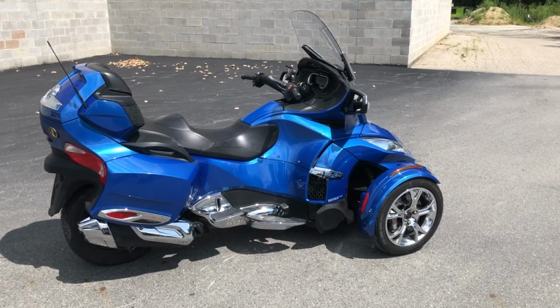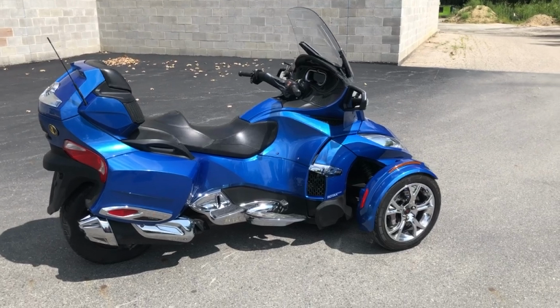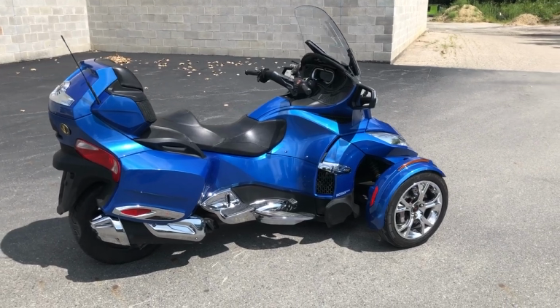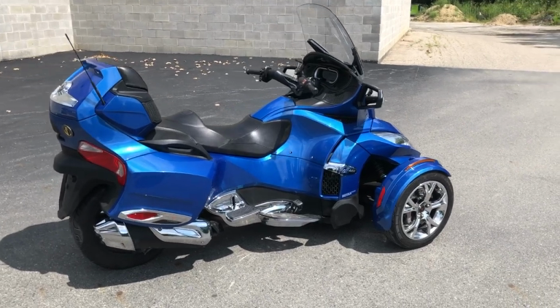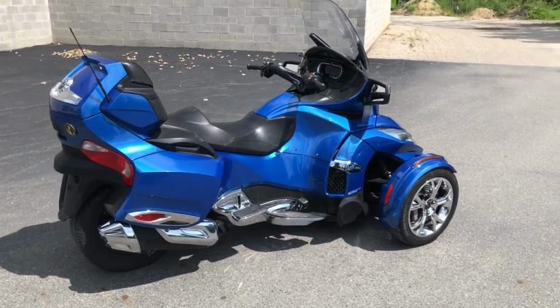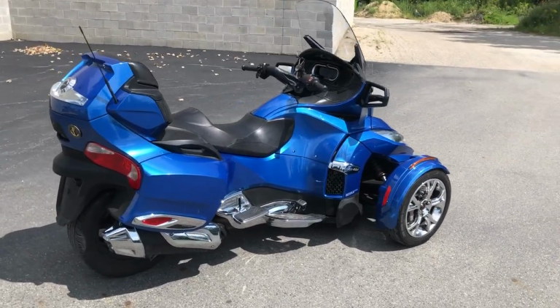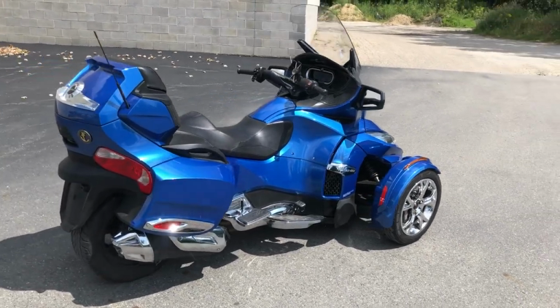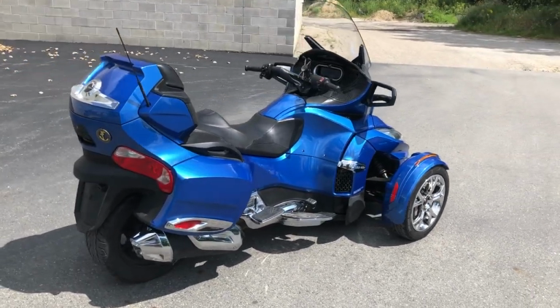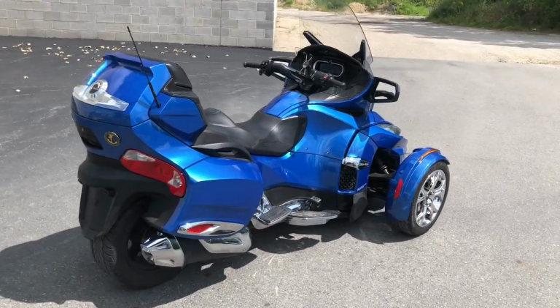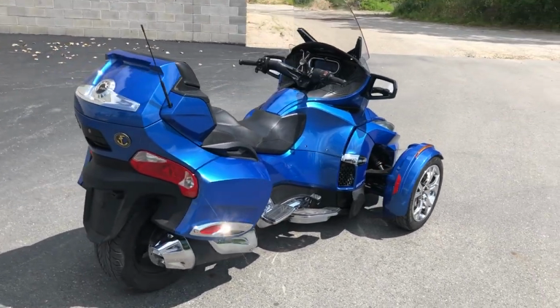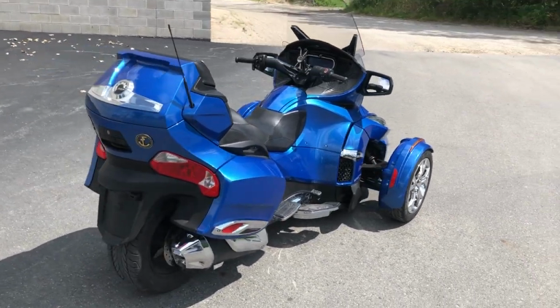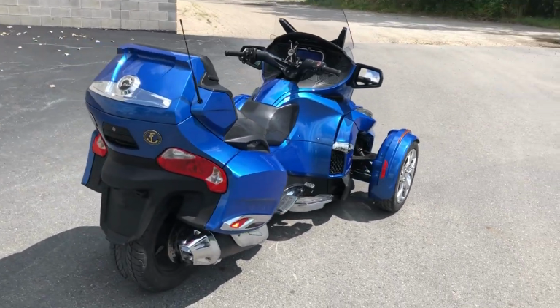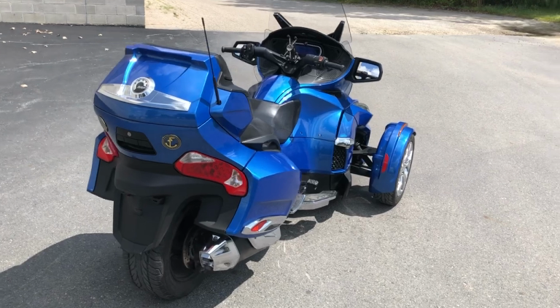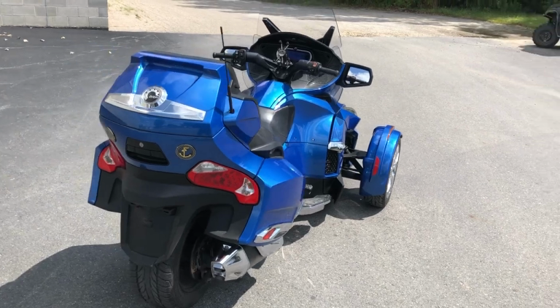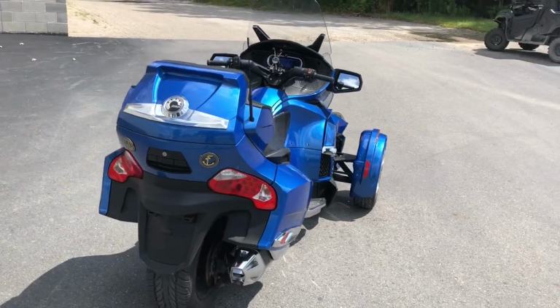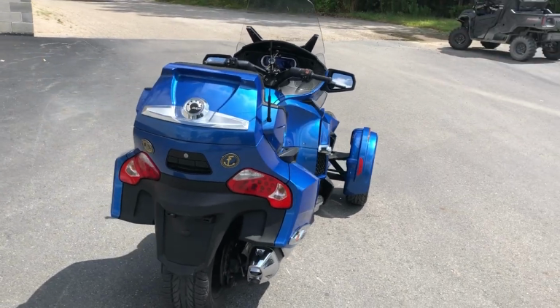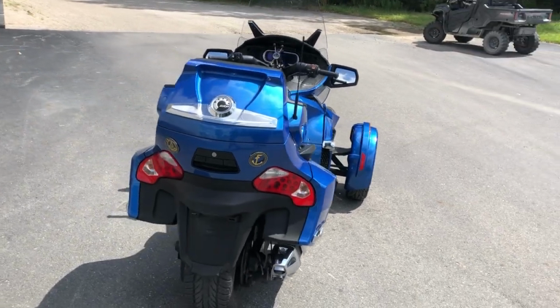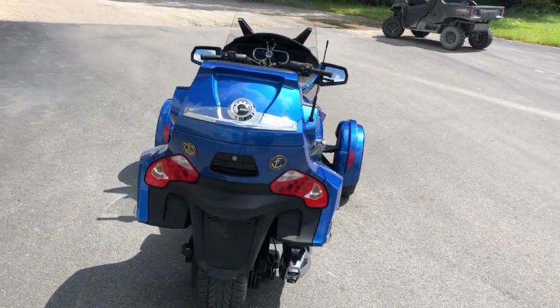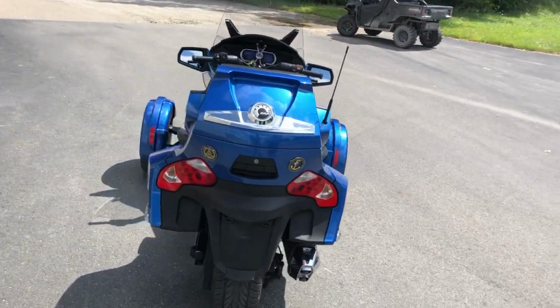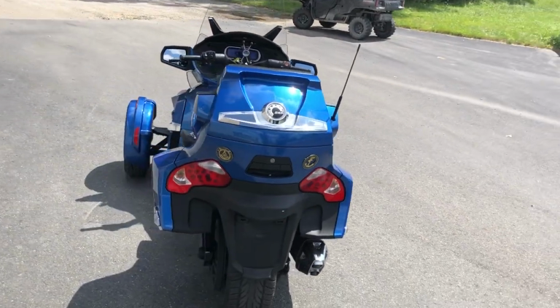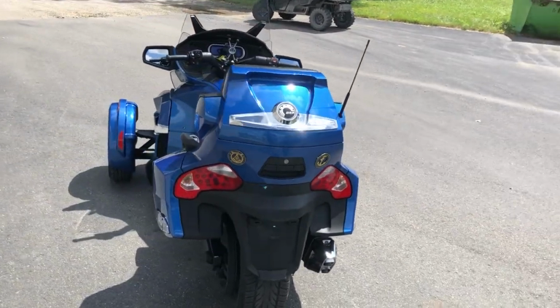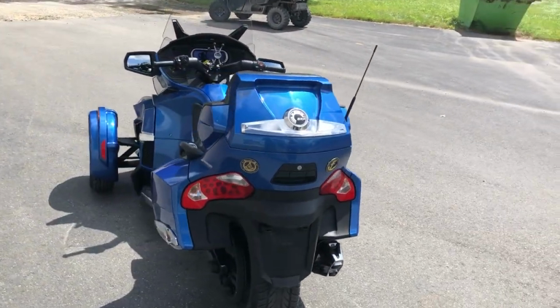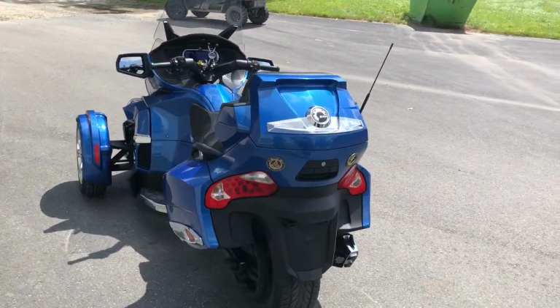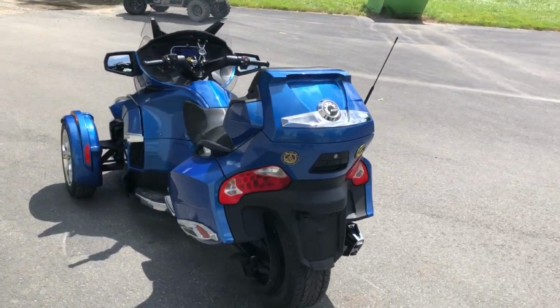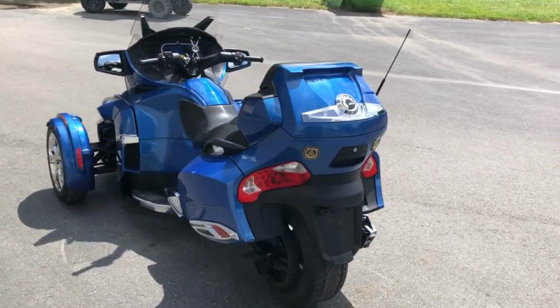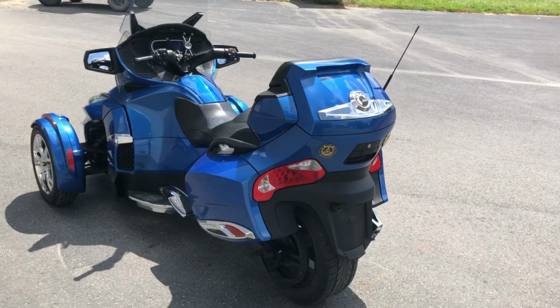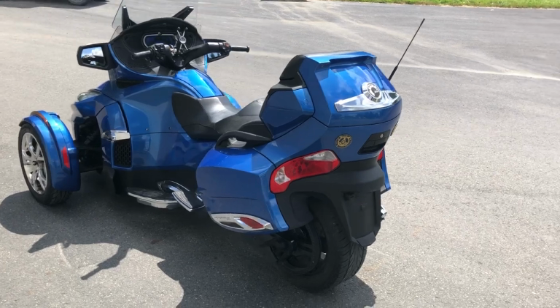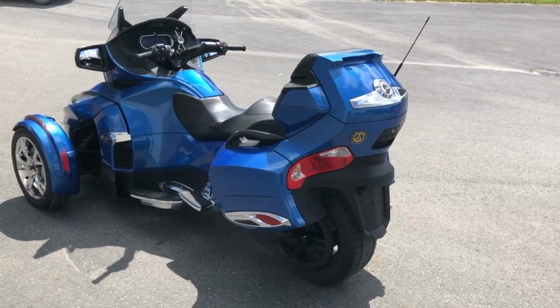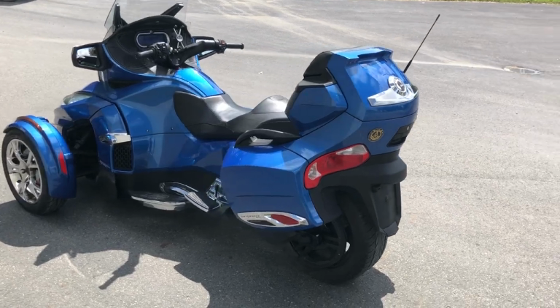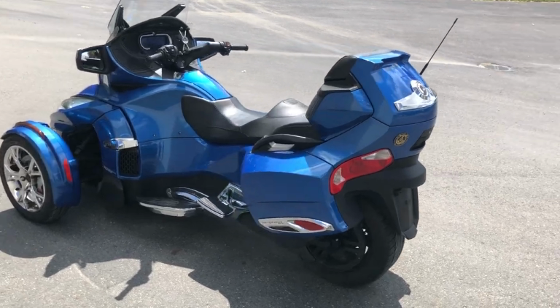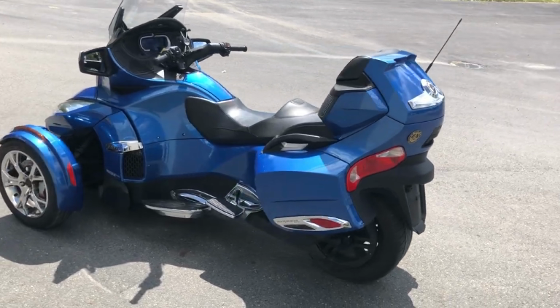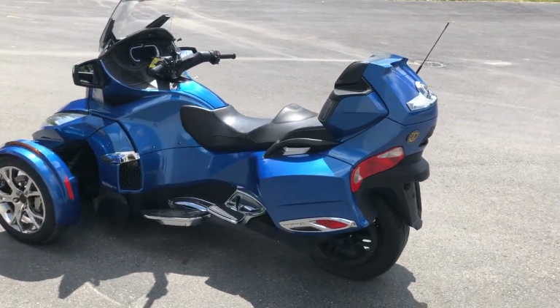Hey guys, from powersports.com here doing some videos on some stuff that just came in. Check this one out: 2019 Can-Am Spyder RT Limited SE6 Chrome Edition — super clean, loaded up.